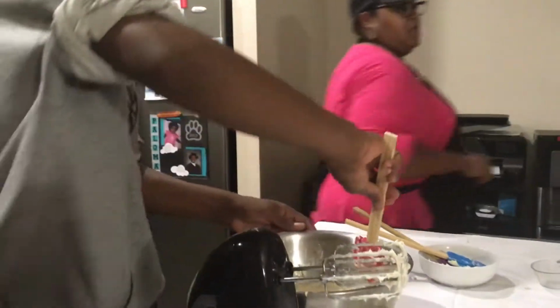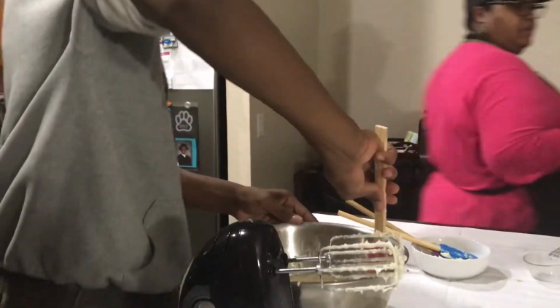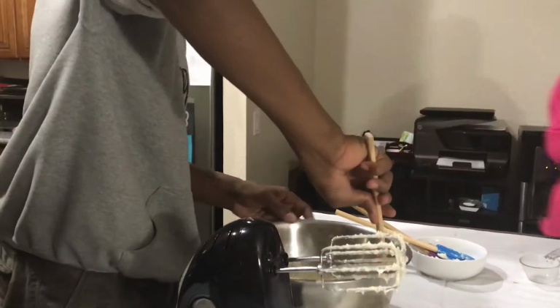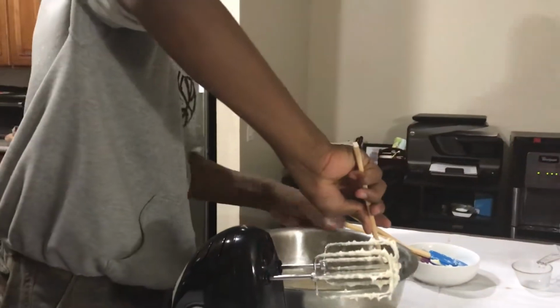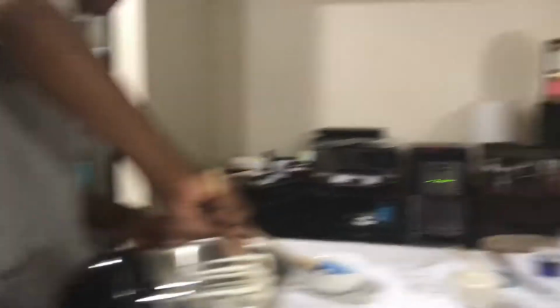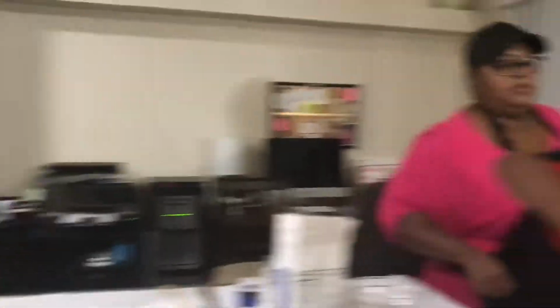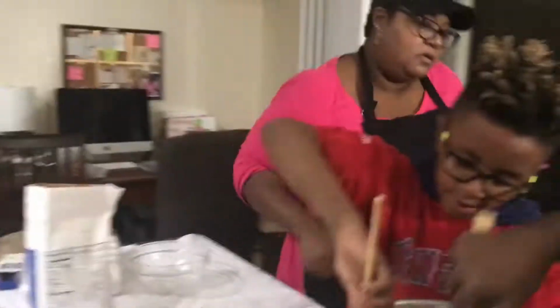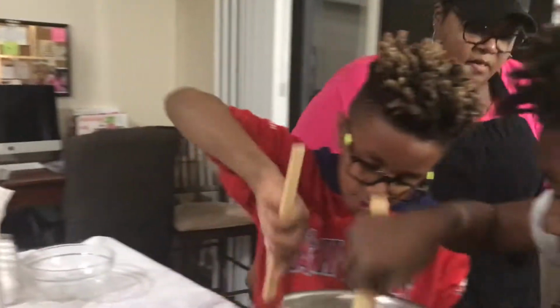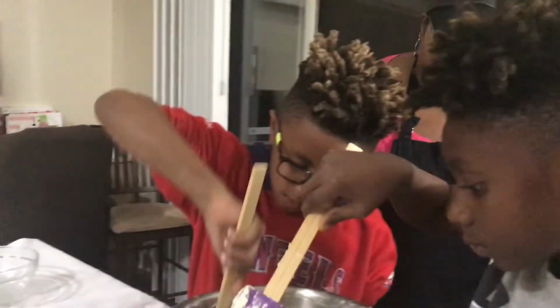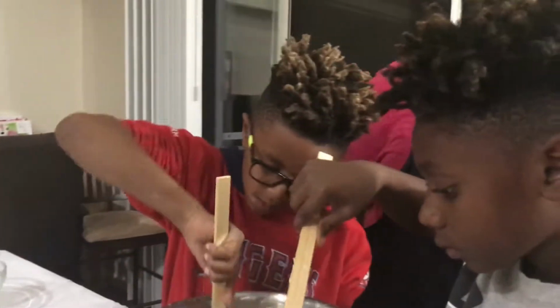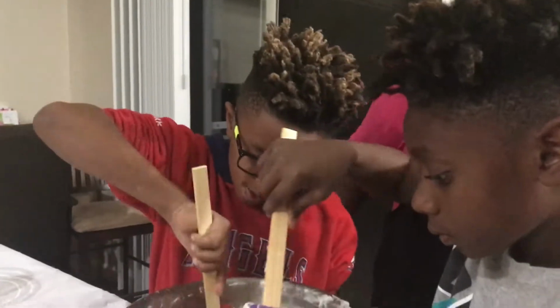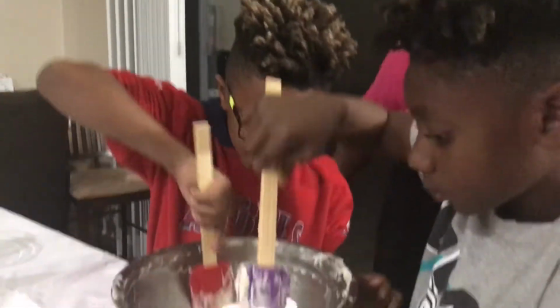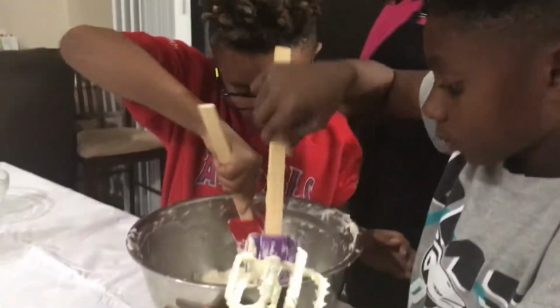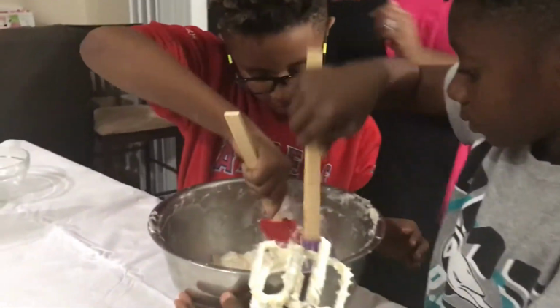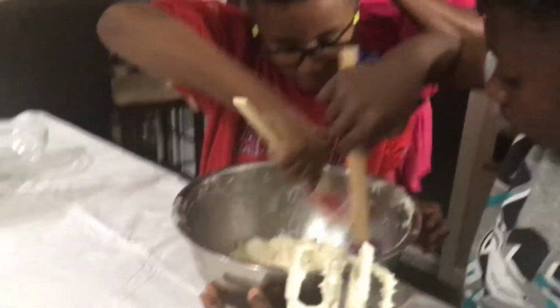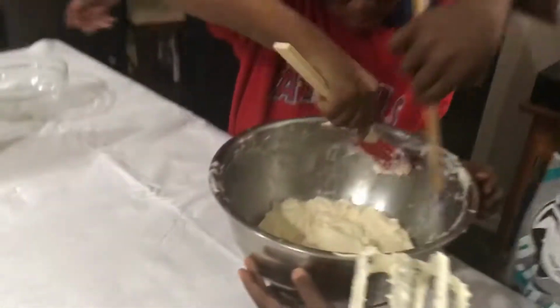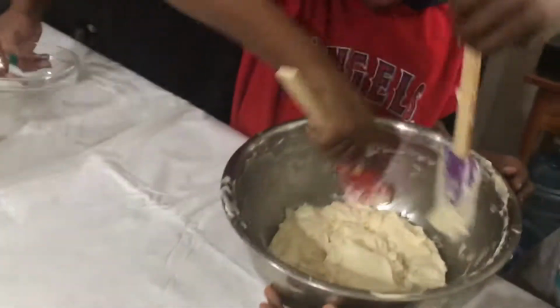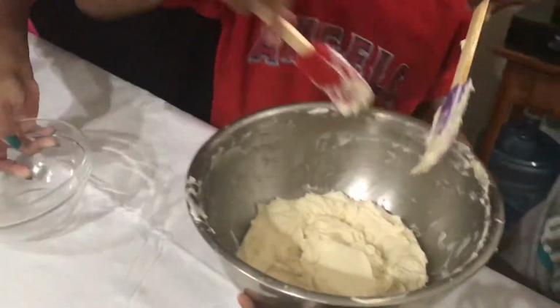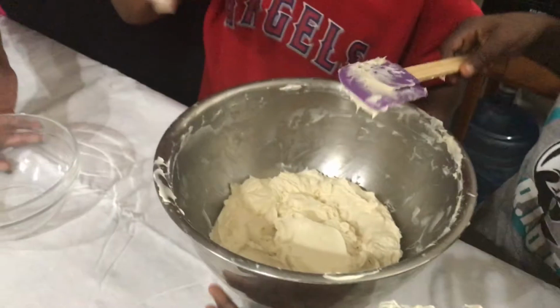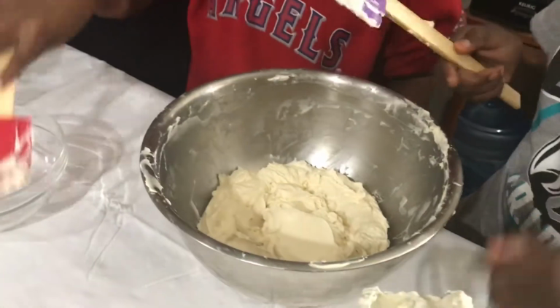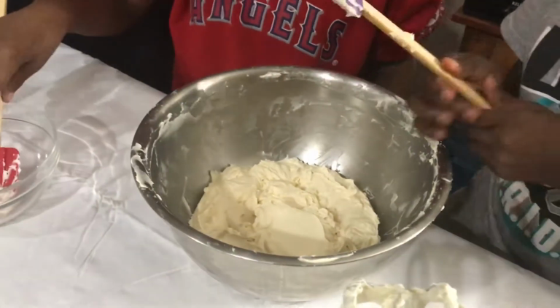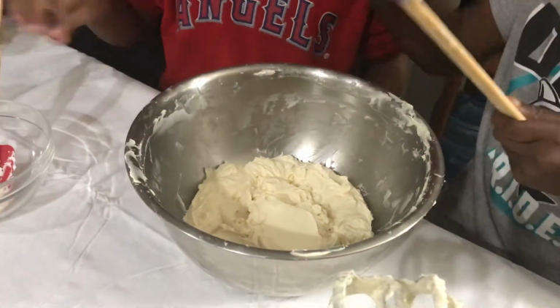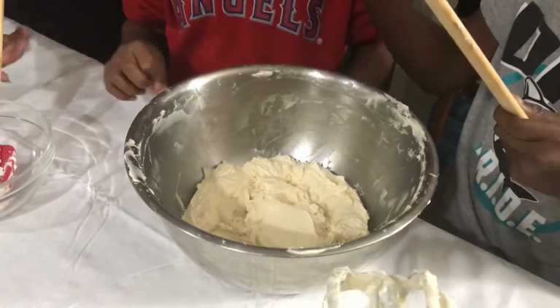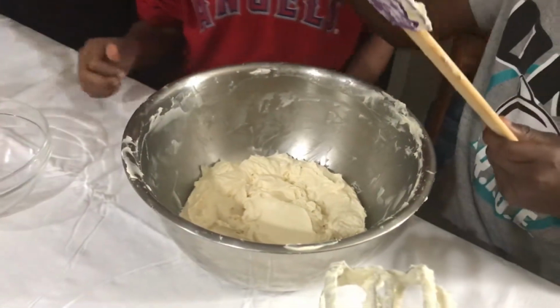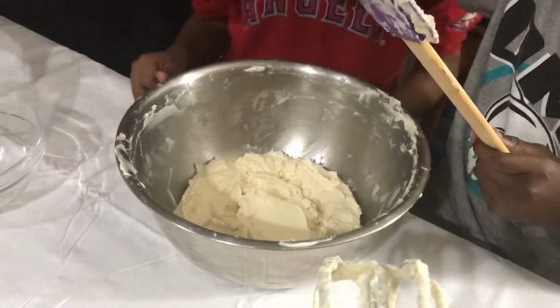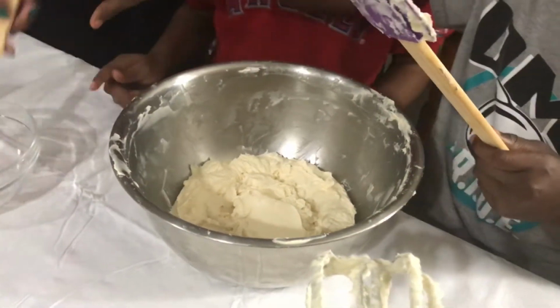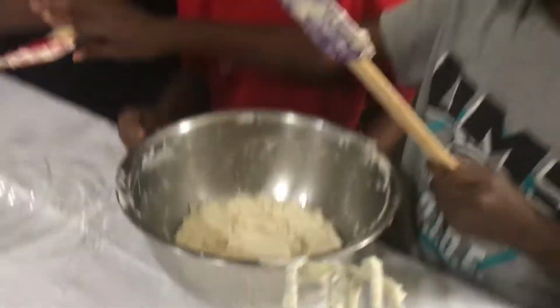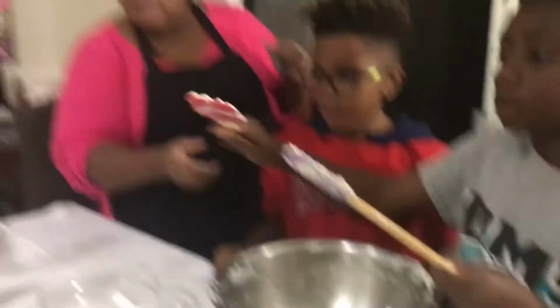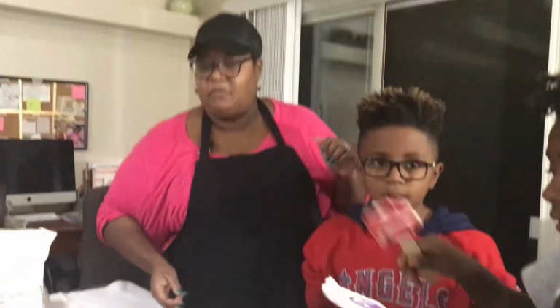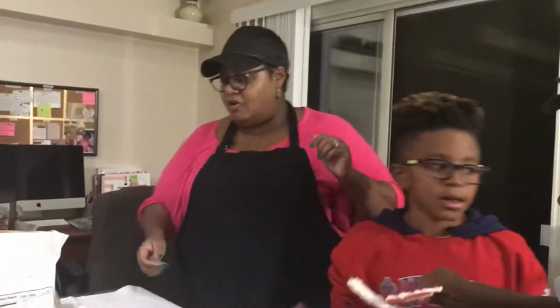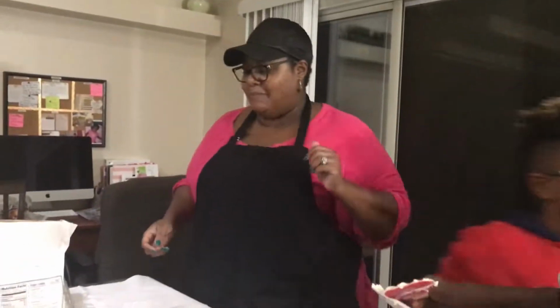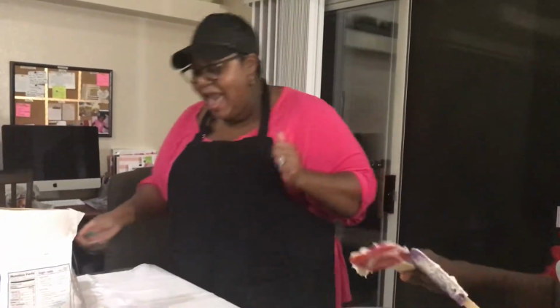How are we doing over here? Pretty good. That looks good. So put your spatulas here — we're going to crack some eggs. You're going to crack some eggs? We're going to crack some eggs.